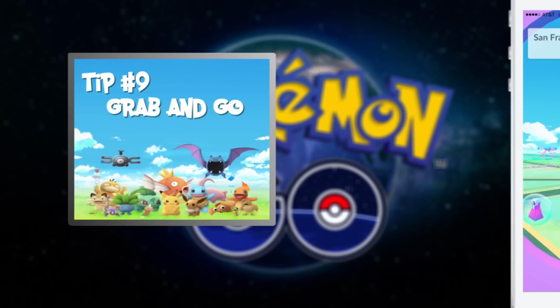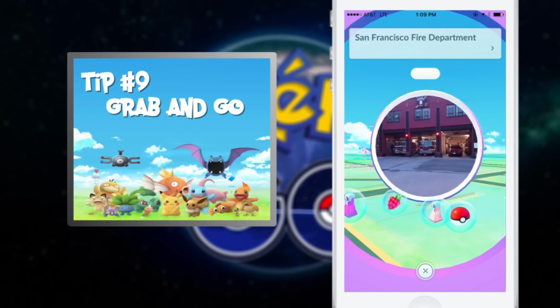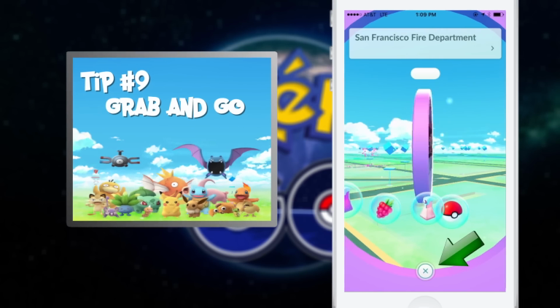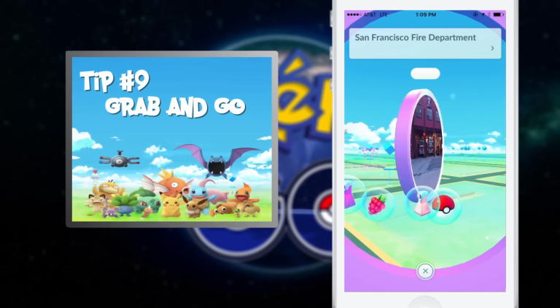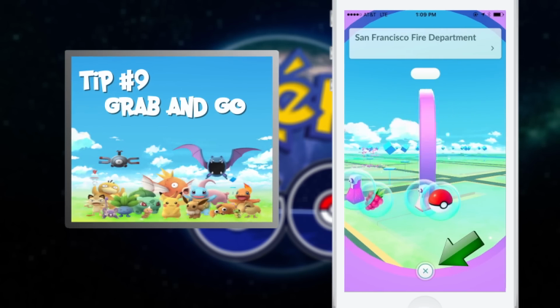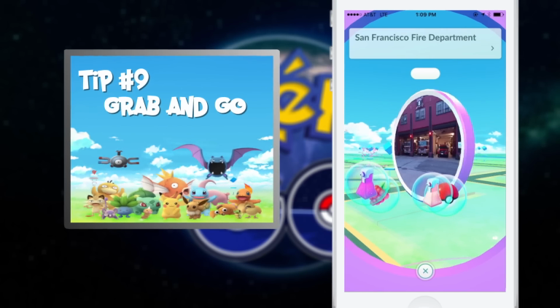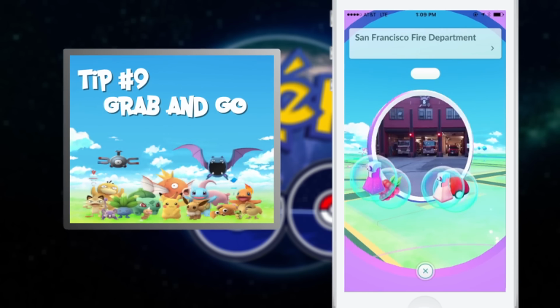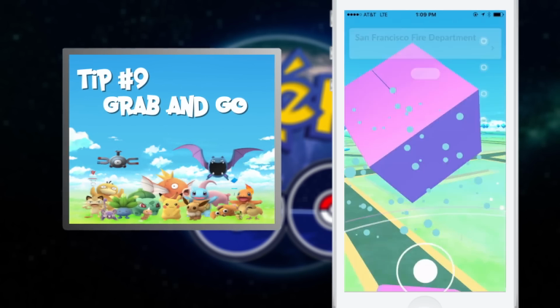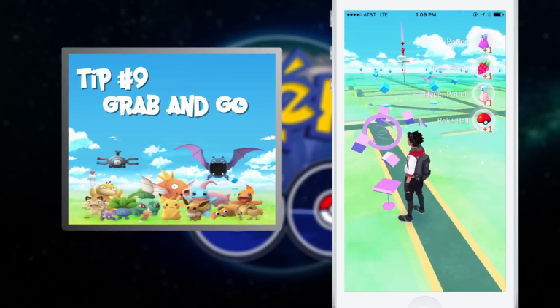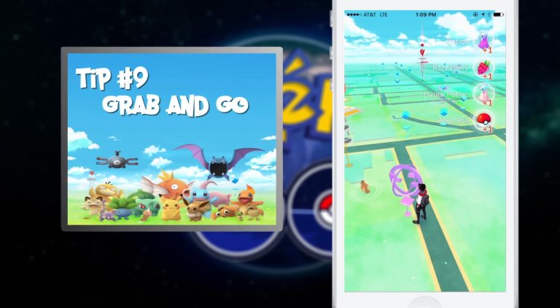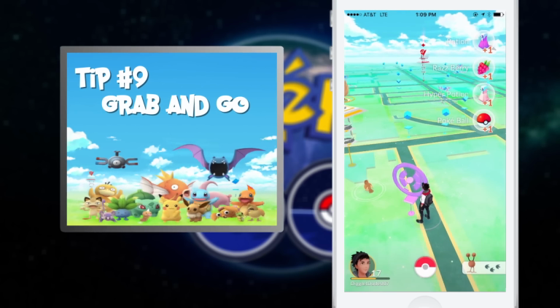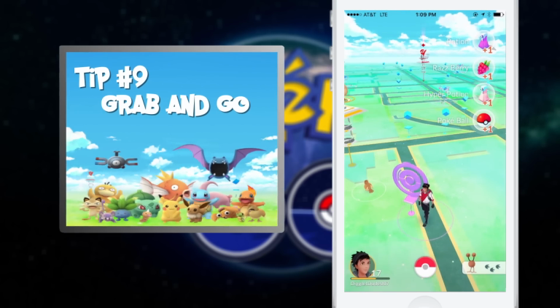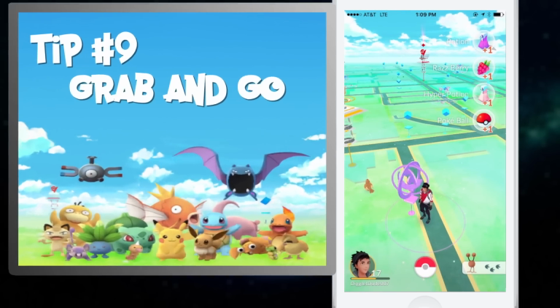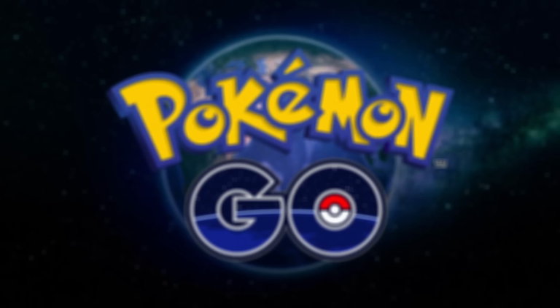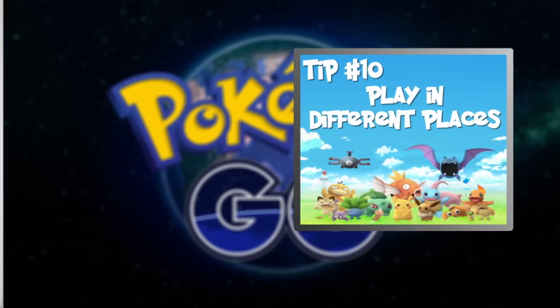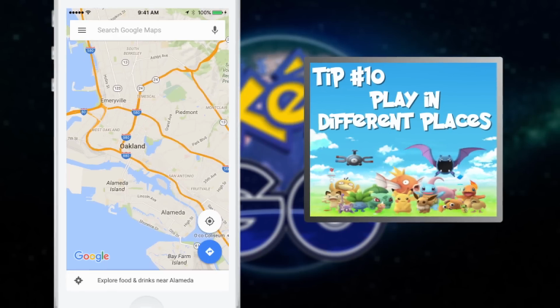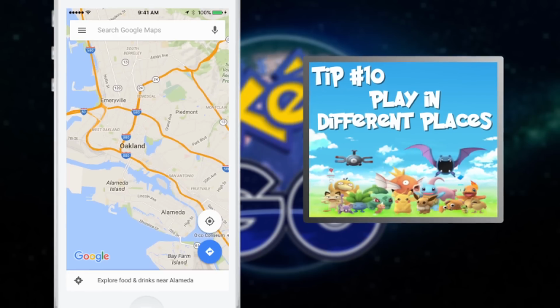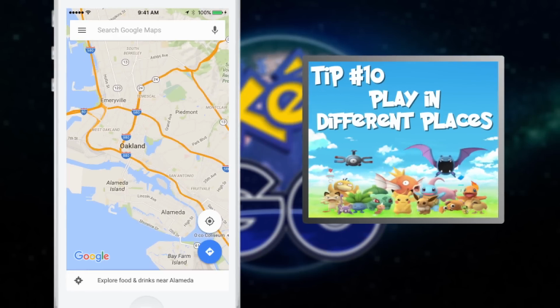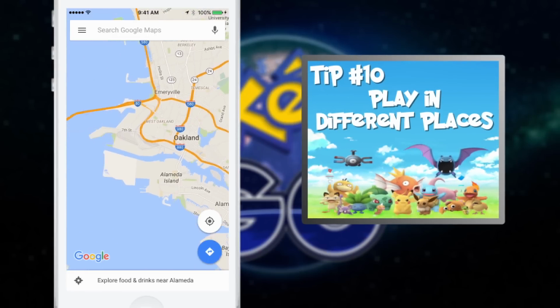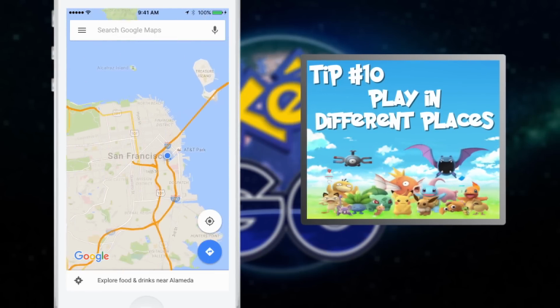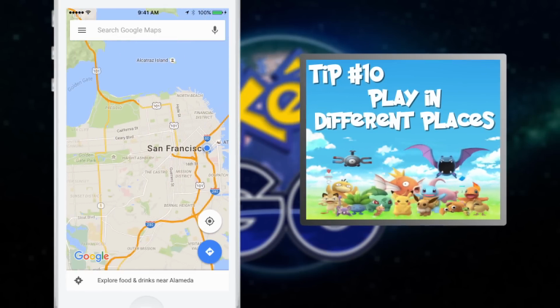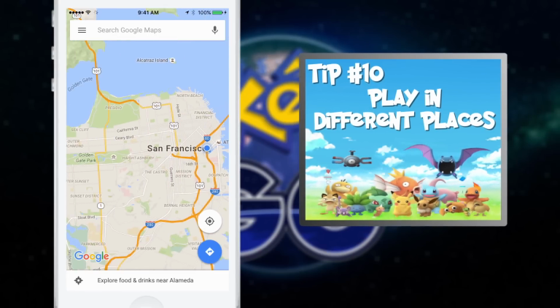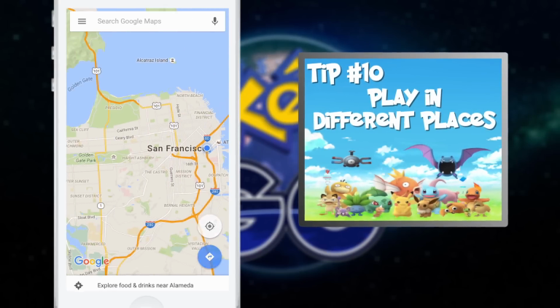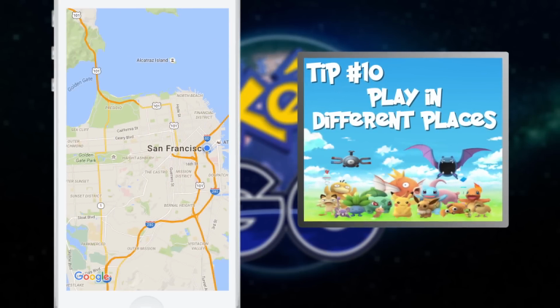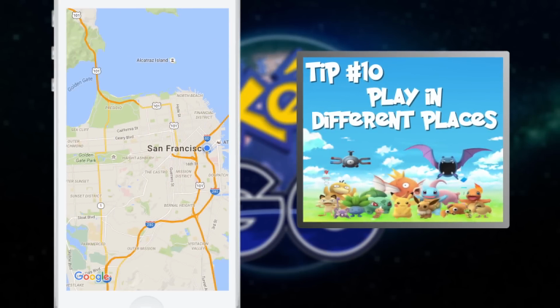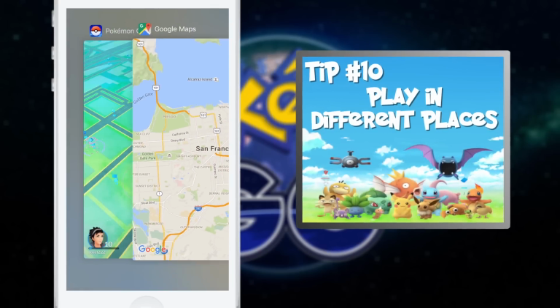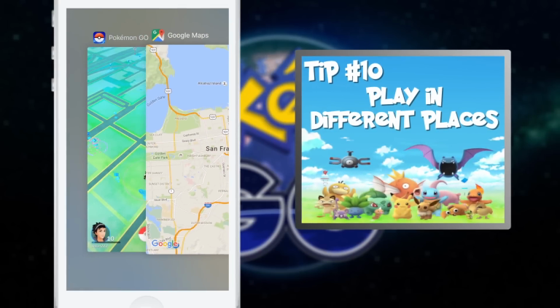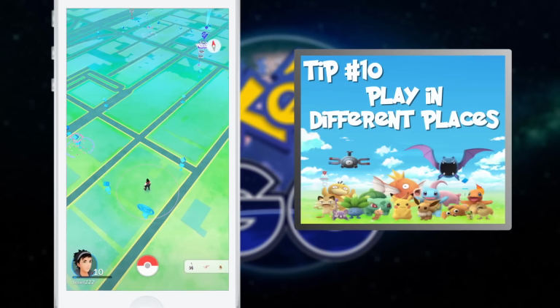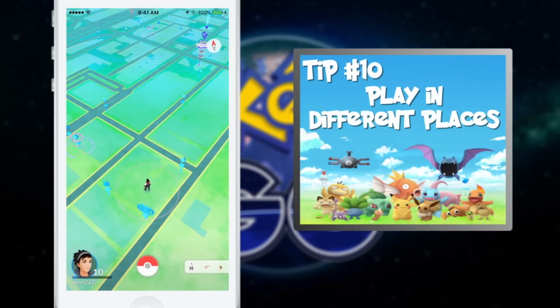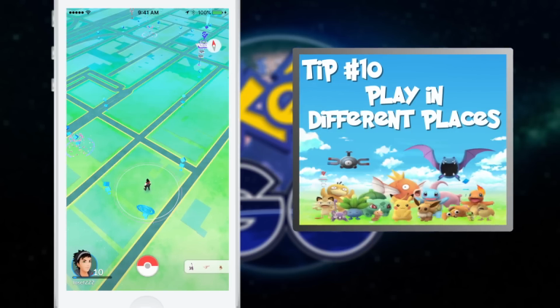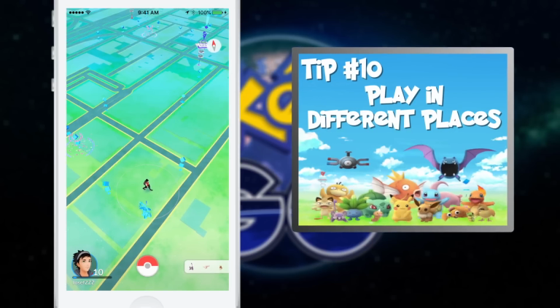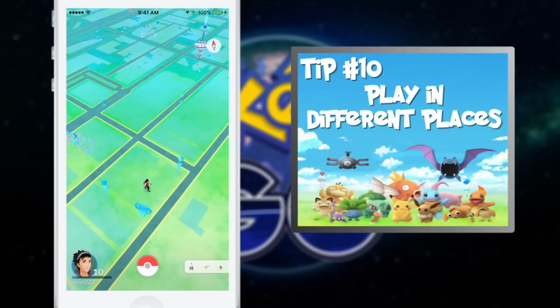Tip number nine: closing Pokestops grabs you all of the items instantly — you don't have to tap on each one. Tip number ten: play in wildly different places, different cities even. Stuff that's rare in Oakland might be super common in San Francisco, and vice versa.